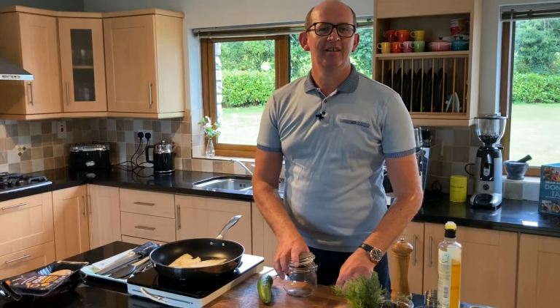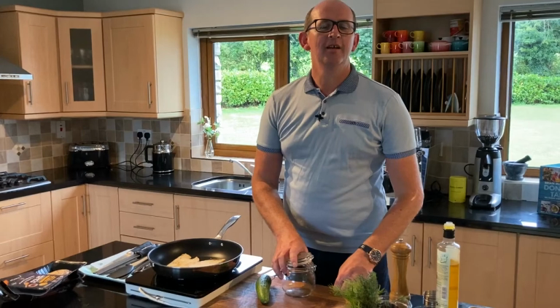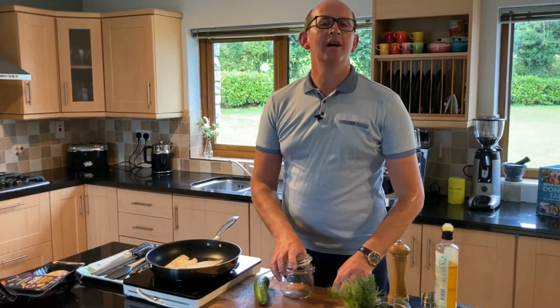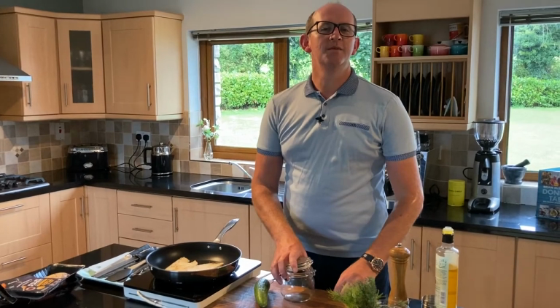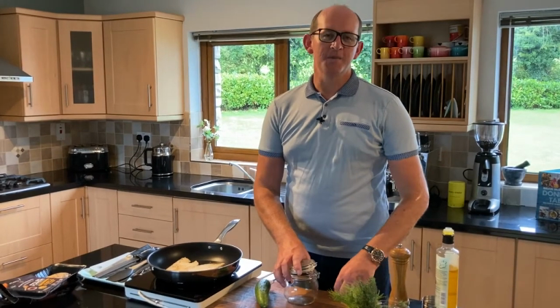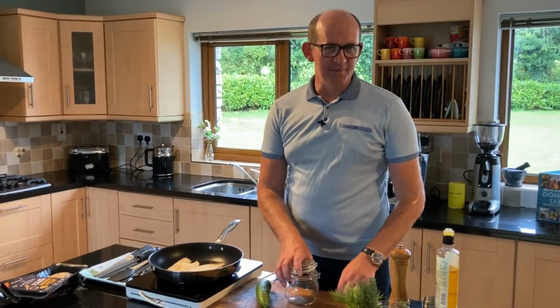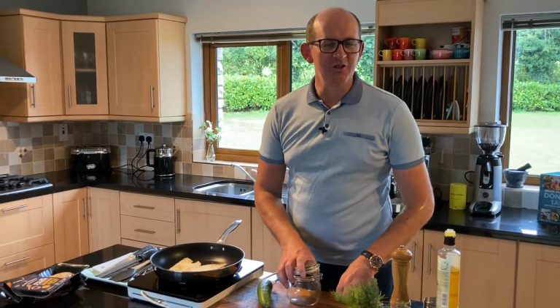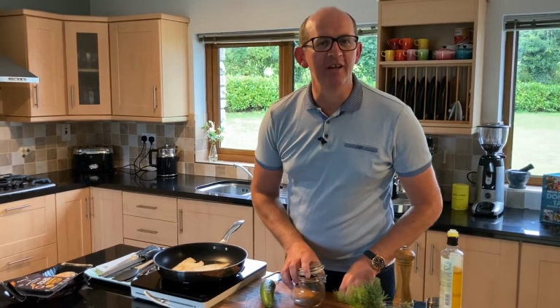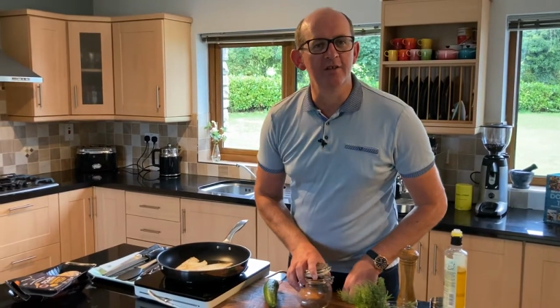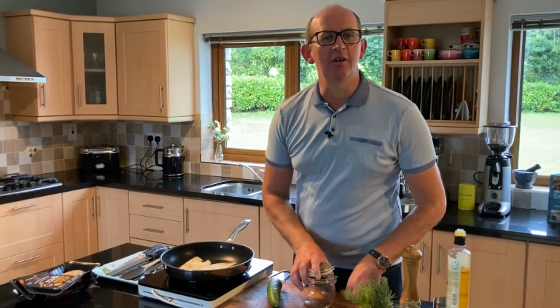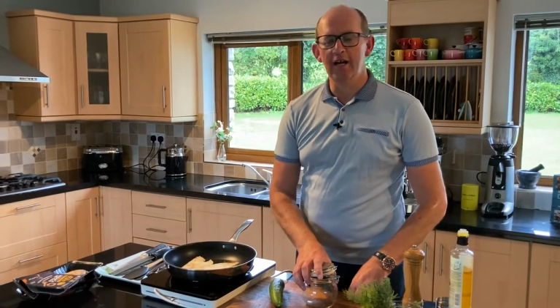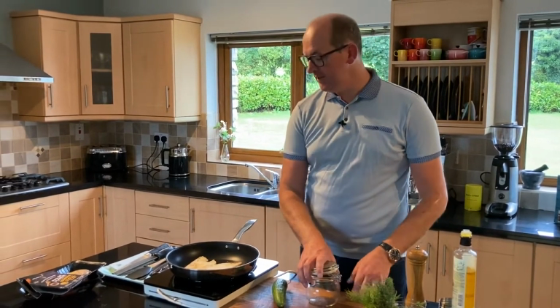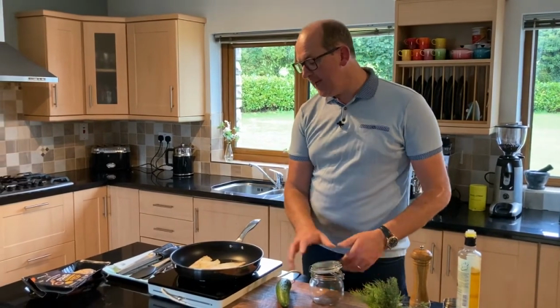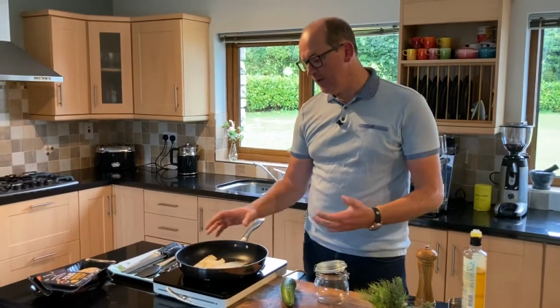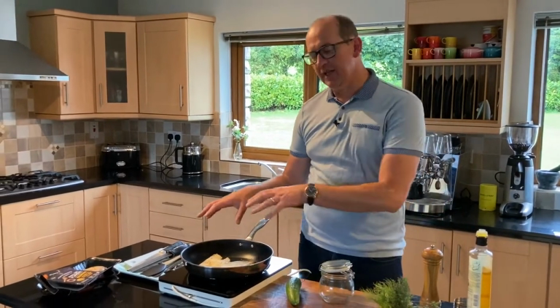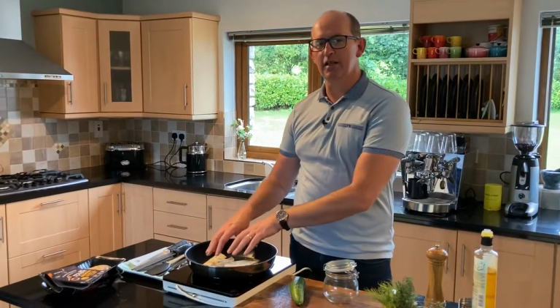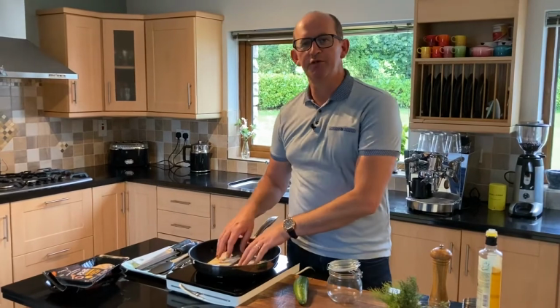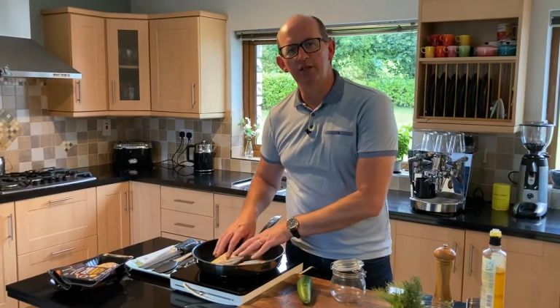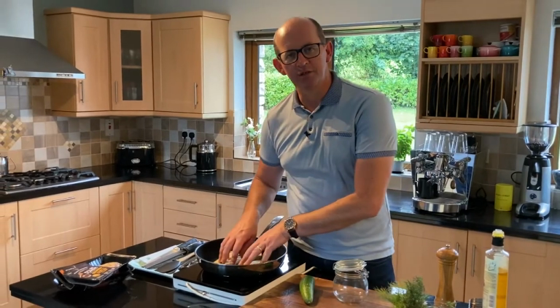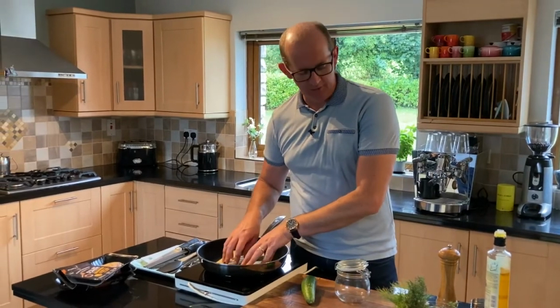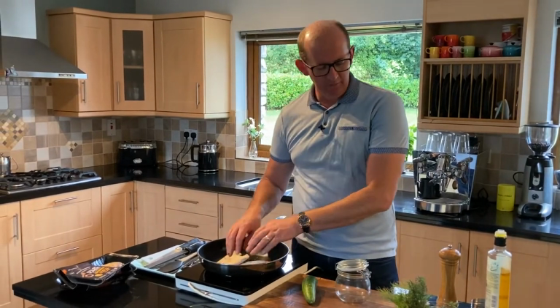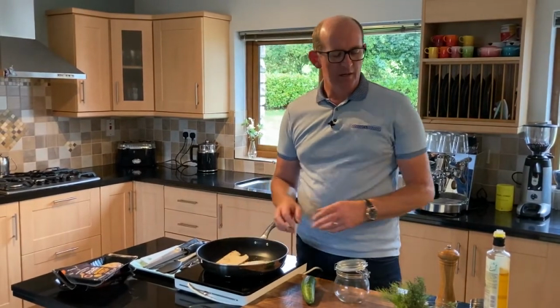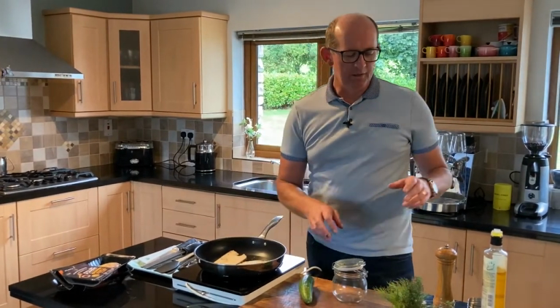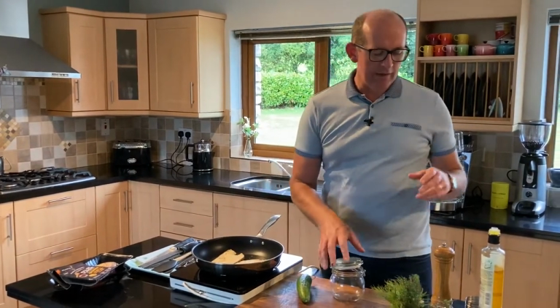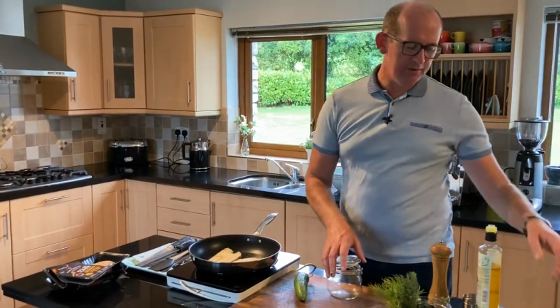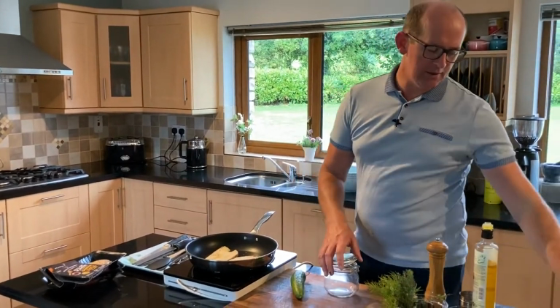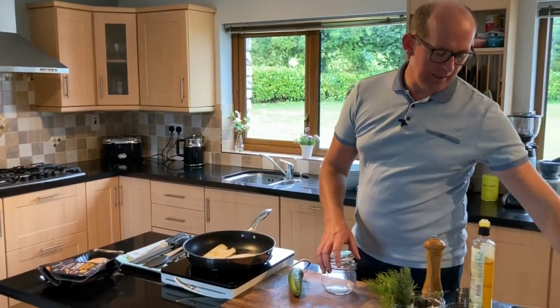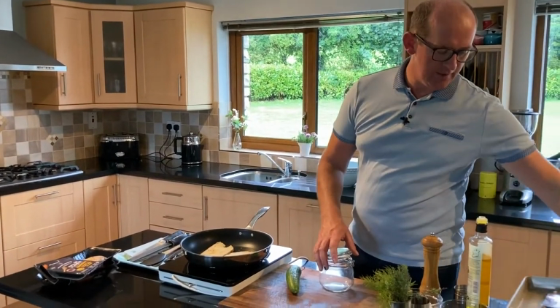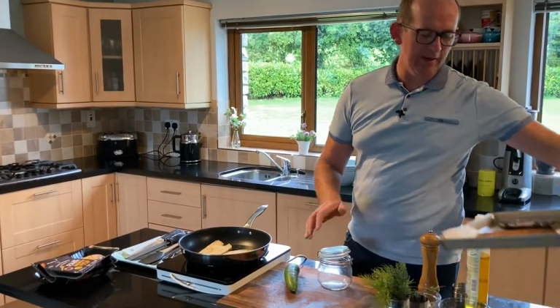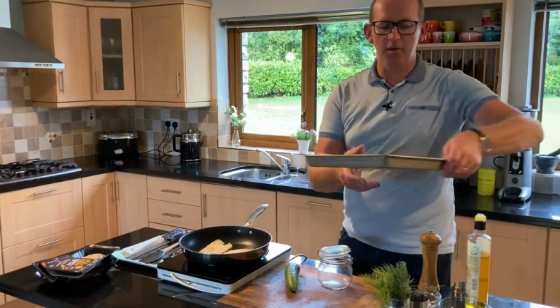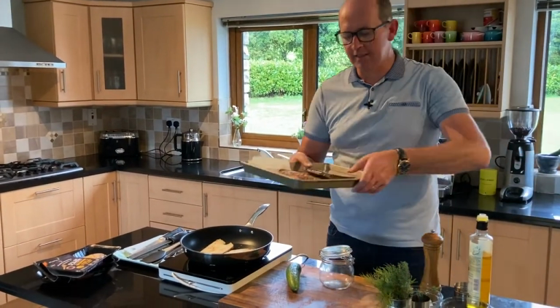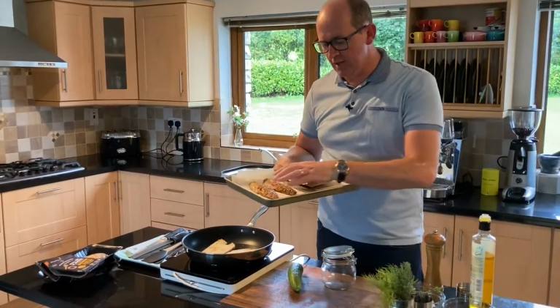Hello and welcome back to my kitchen here in Donegal. Today I'm going to make a nice sandwich for you using some sourdough and some mackerel — this is some peppered mackerel from Atlantic Treasures.